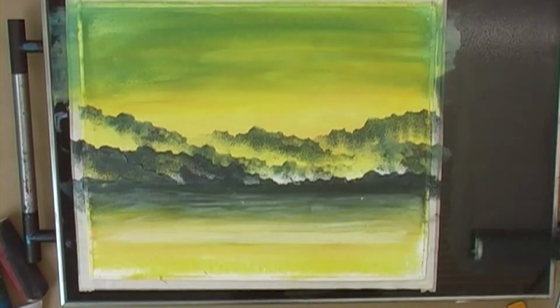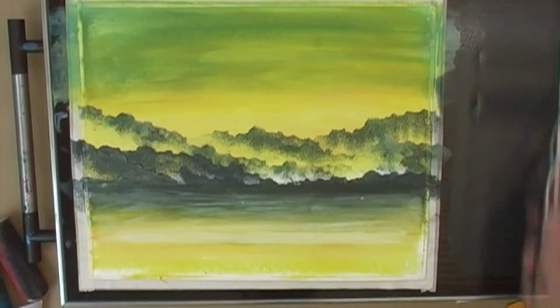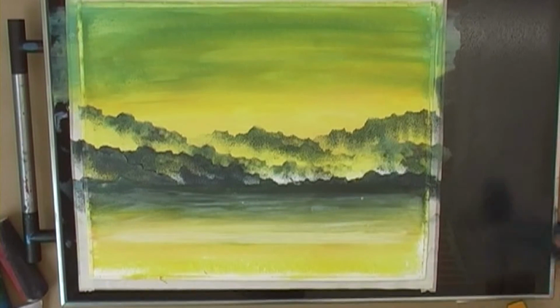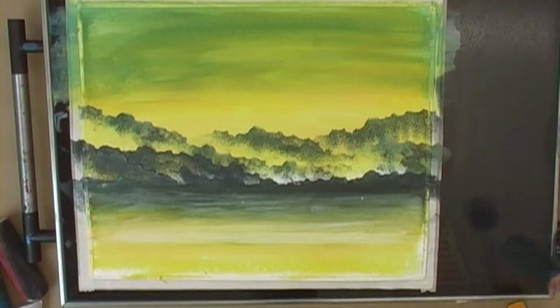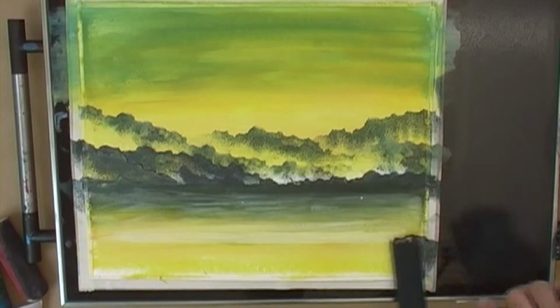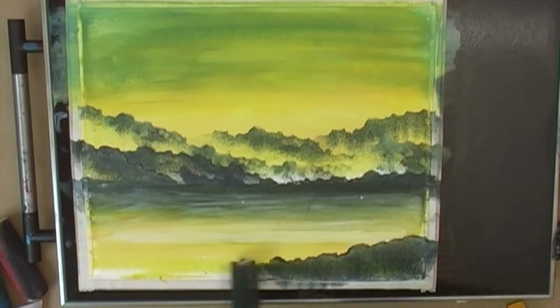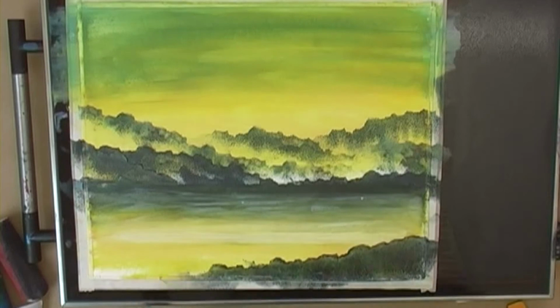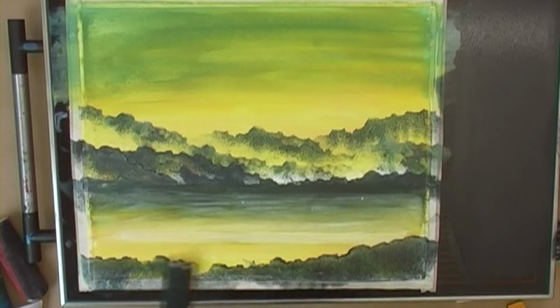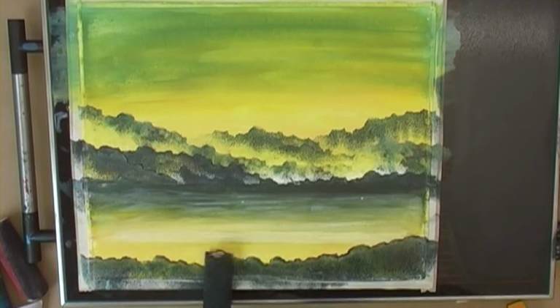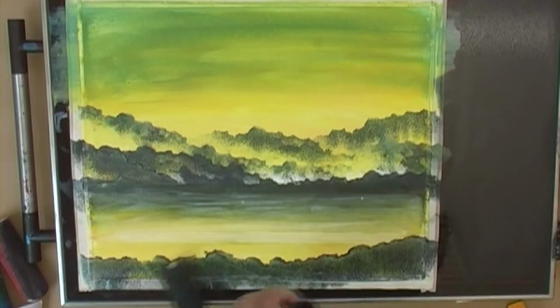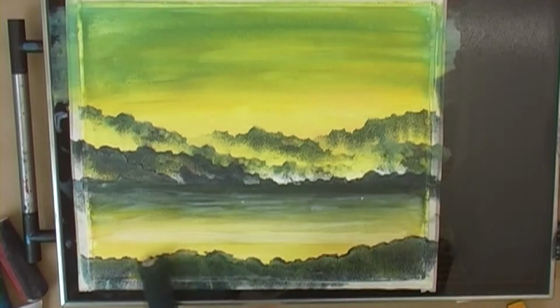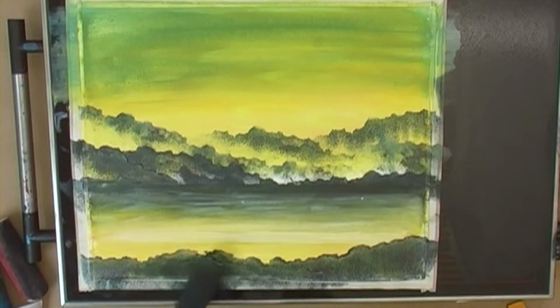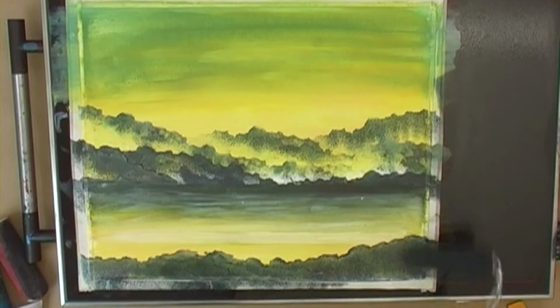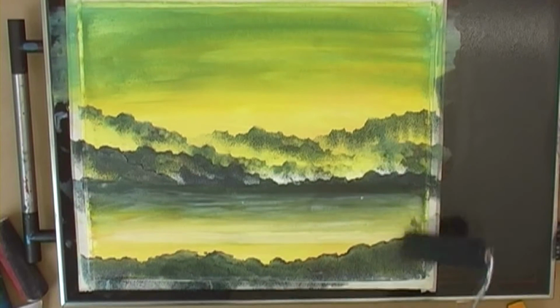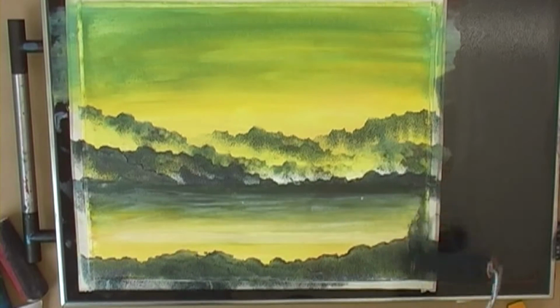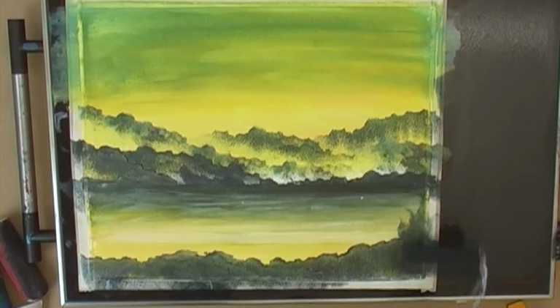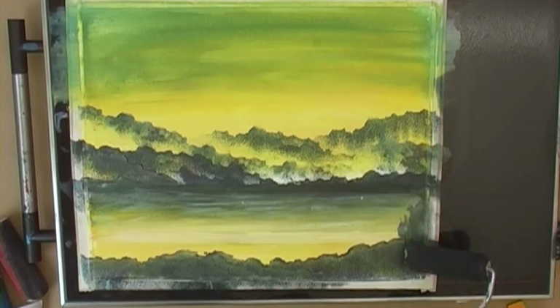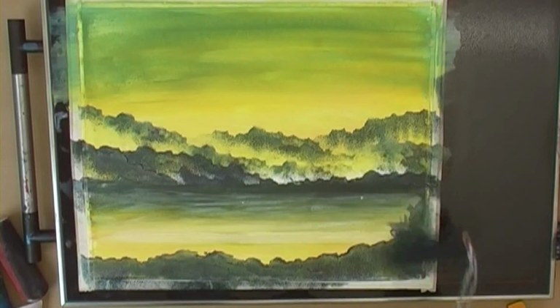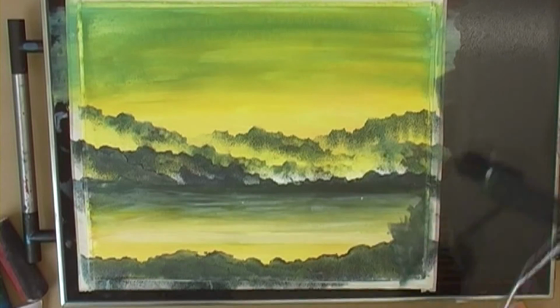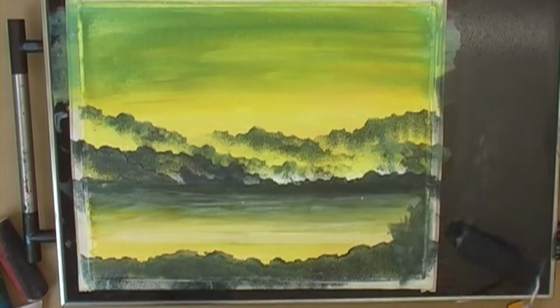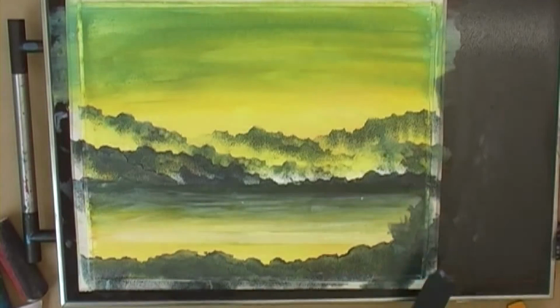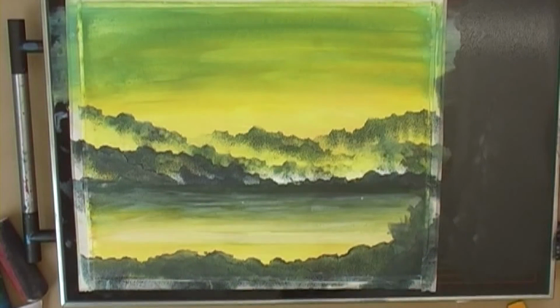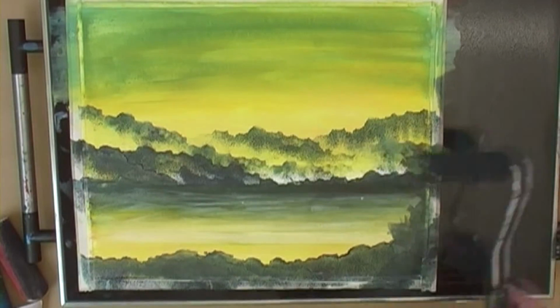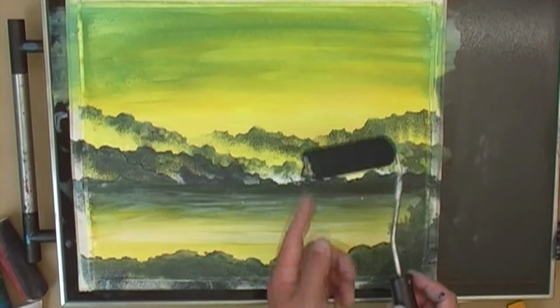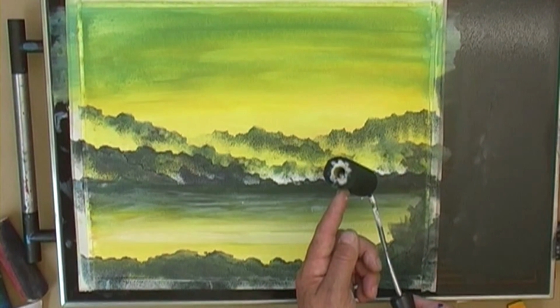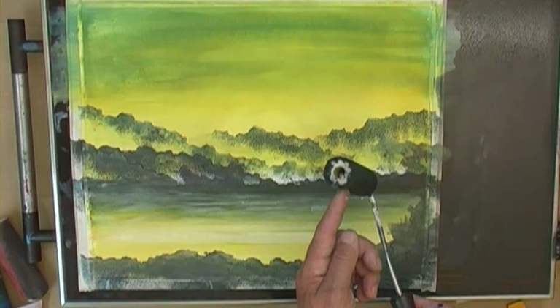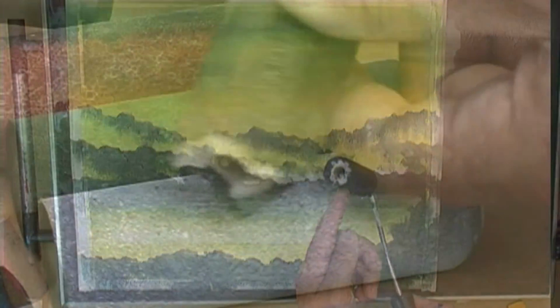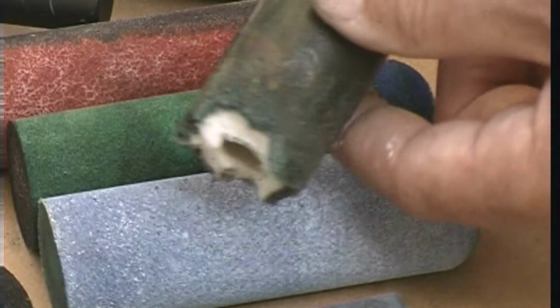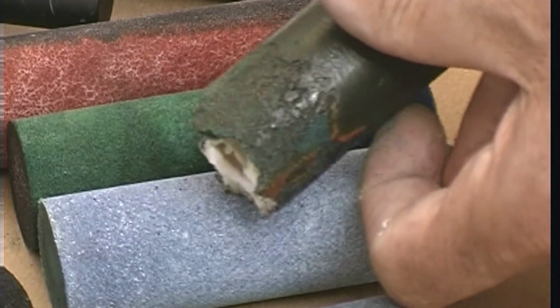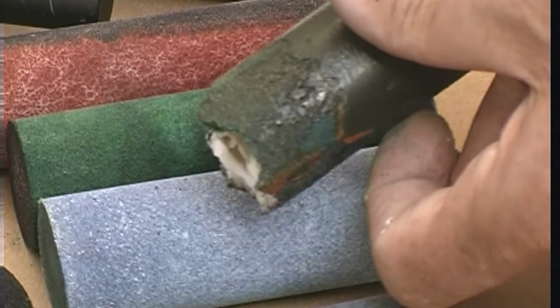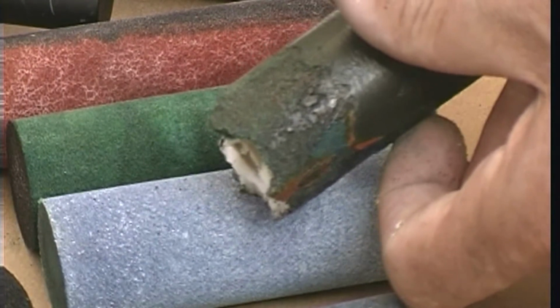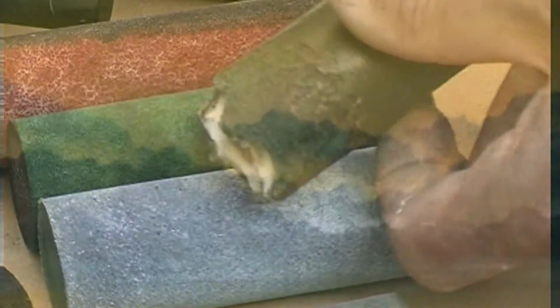Finish off with the waves coming in at the front, and then just a little bit more rock in the foreground. There we are — one broken roller end.